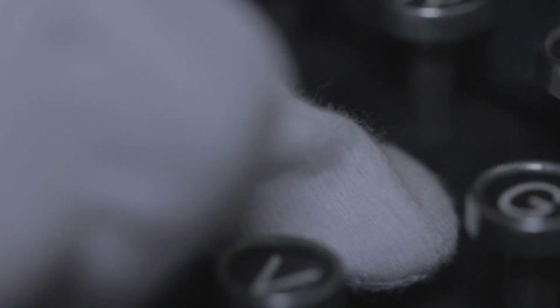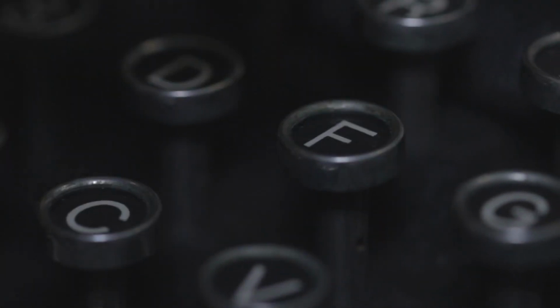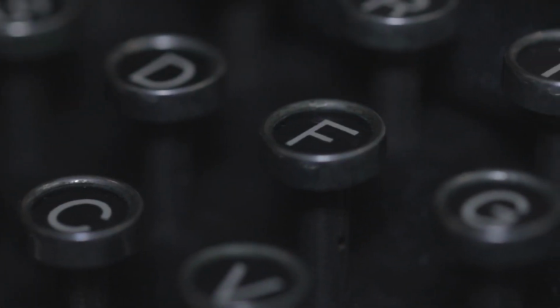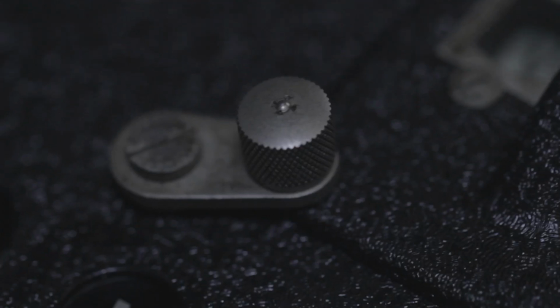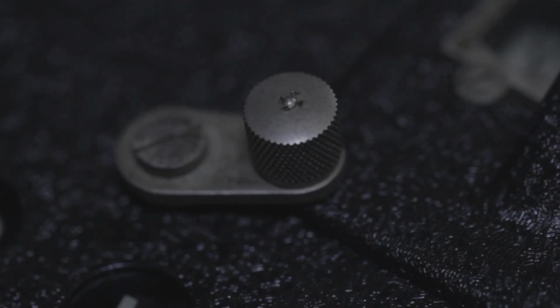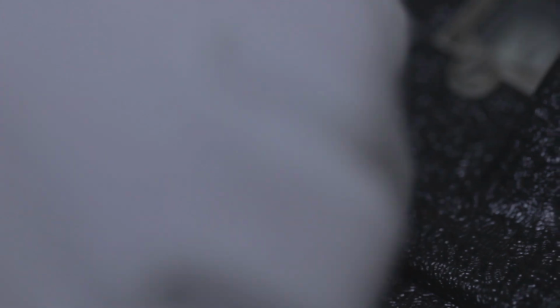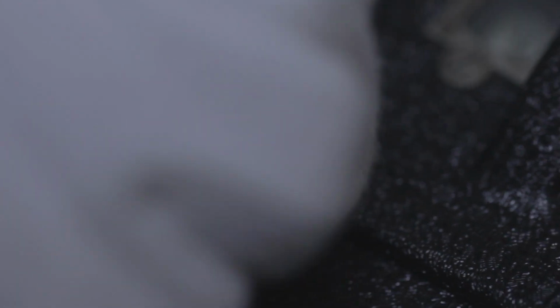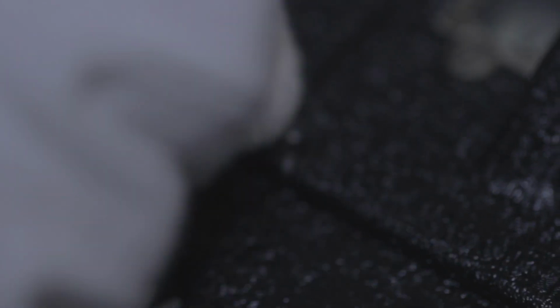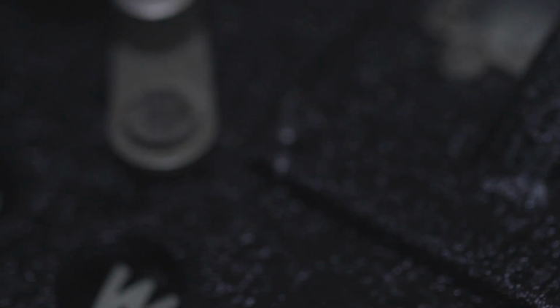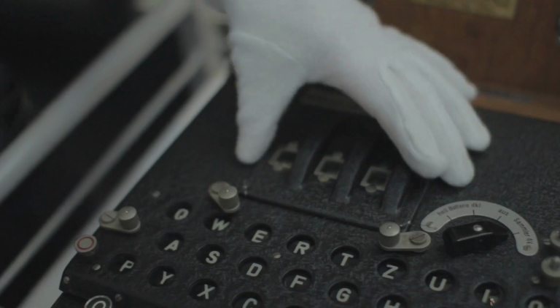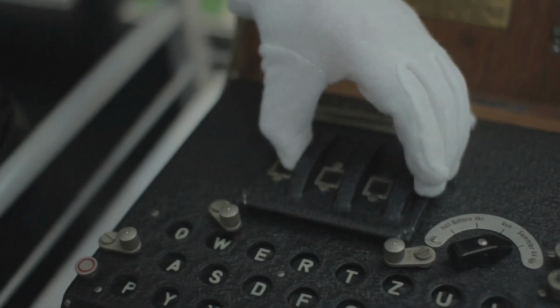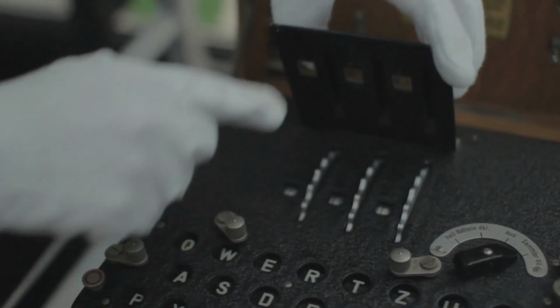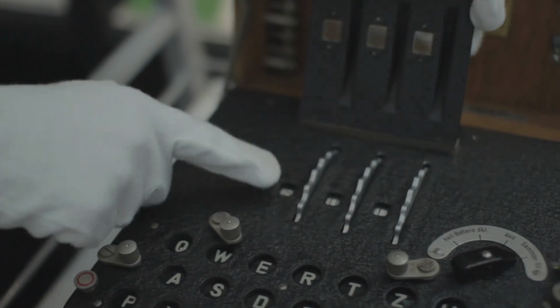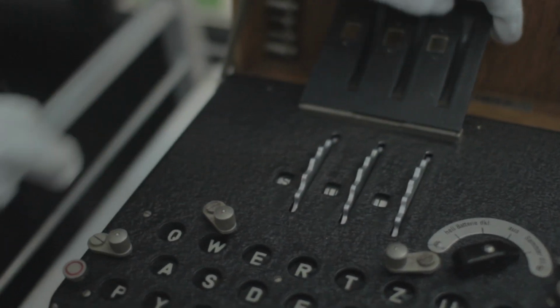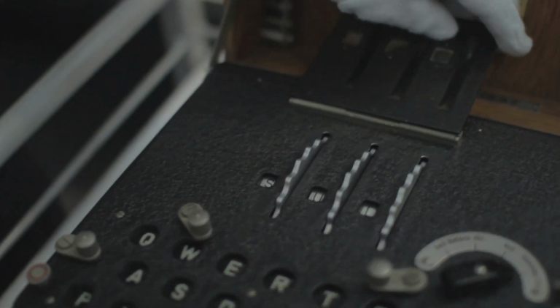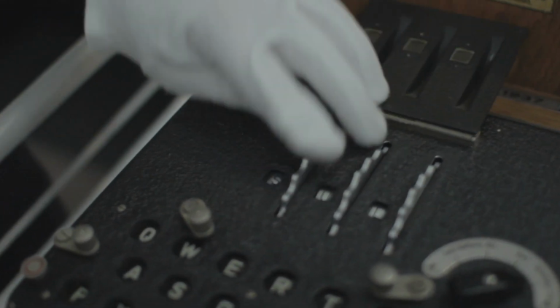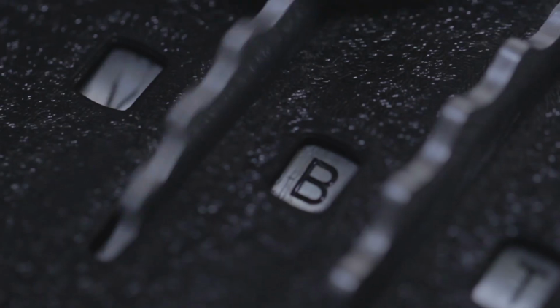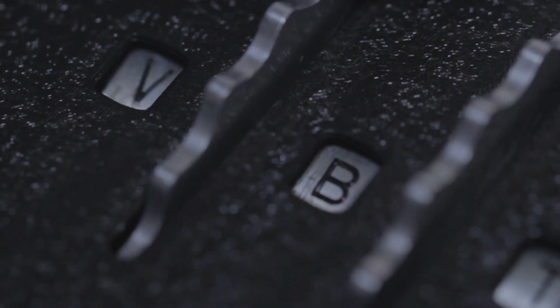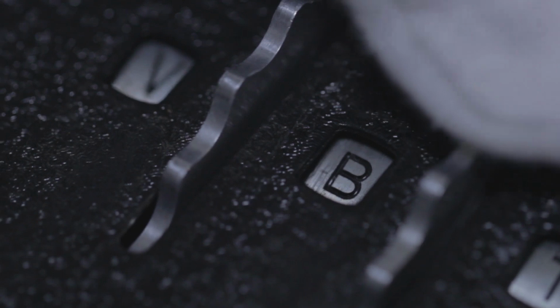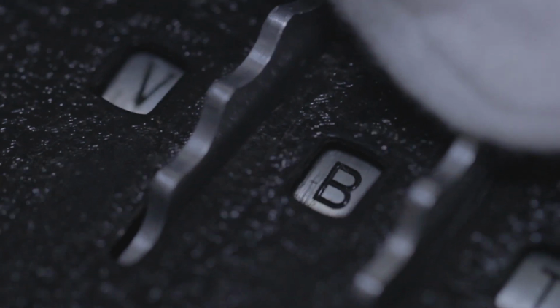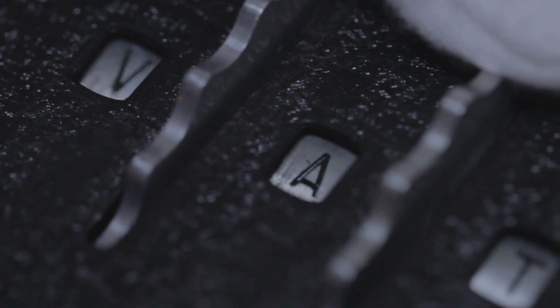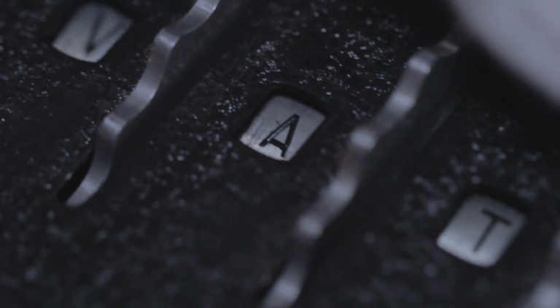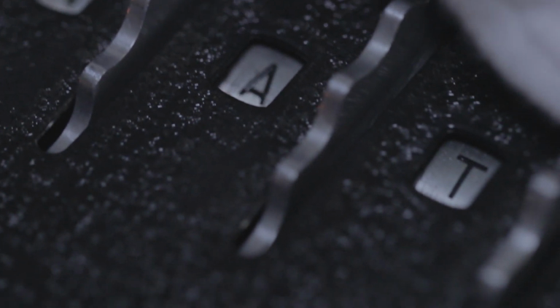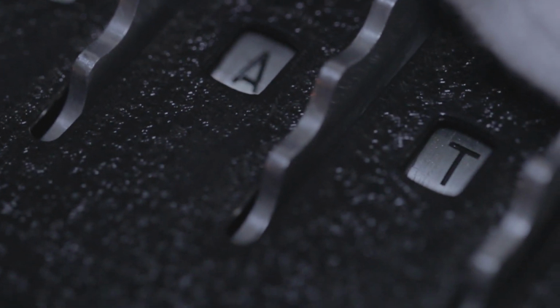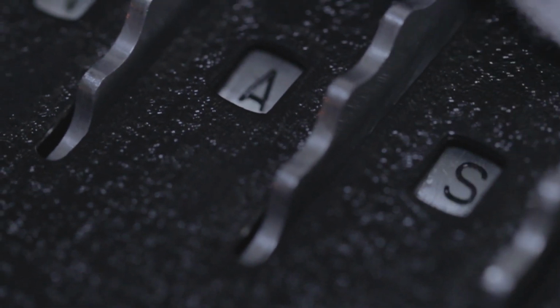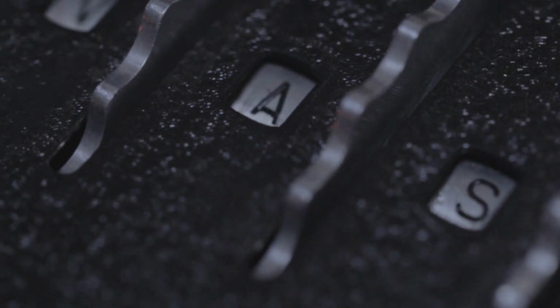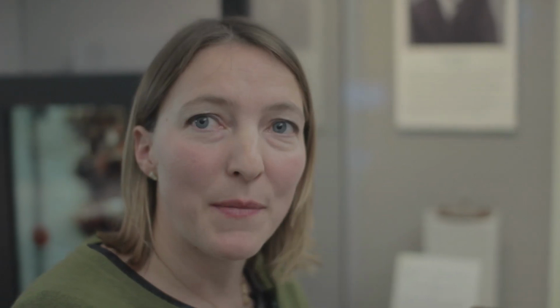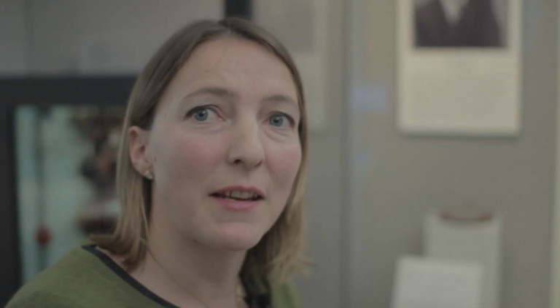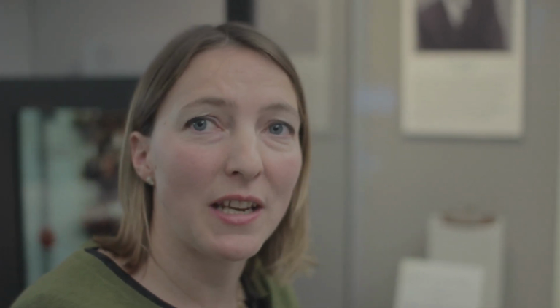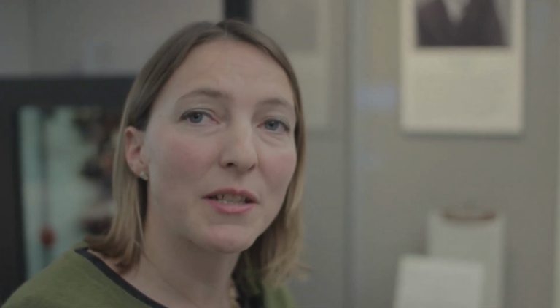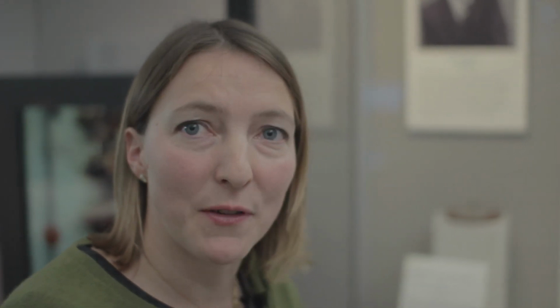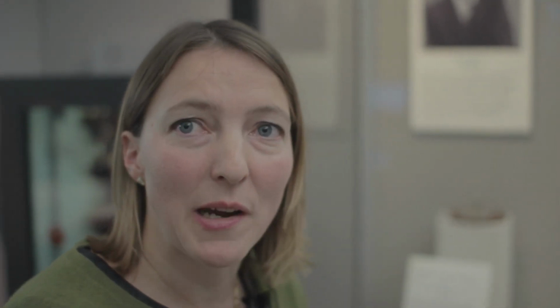Each day the German officer would have a code book that sets the three codes for the rotors that you would start with. The fact that the settings in the code book changed every single day made the Enigma machine incredibly difficult to break.